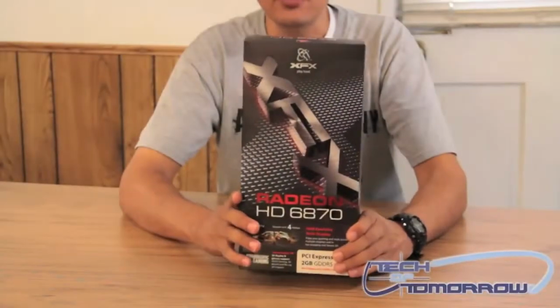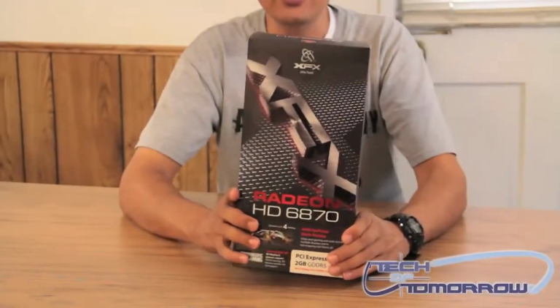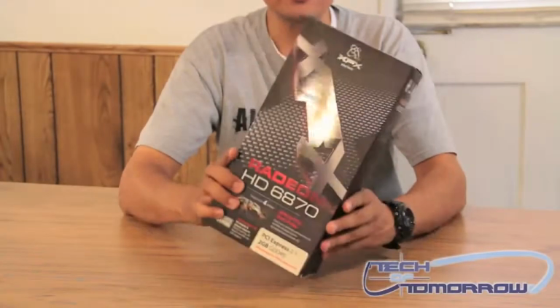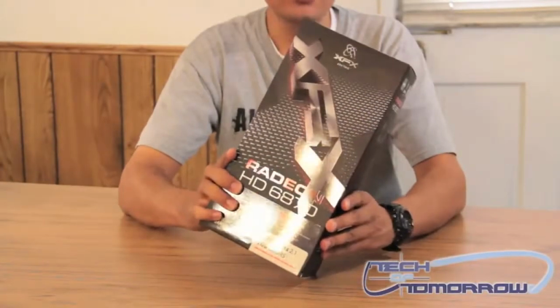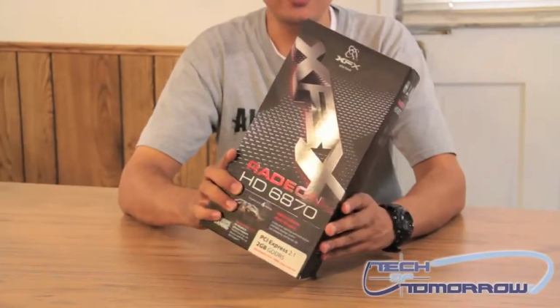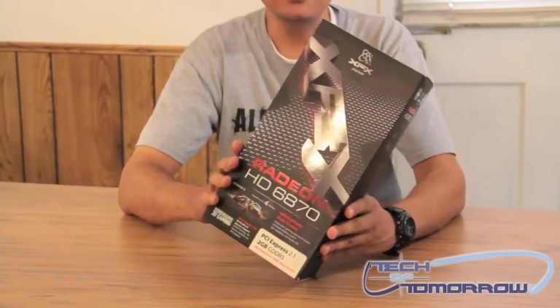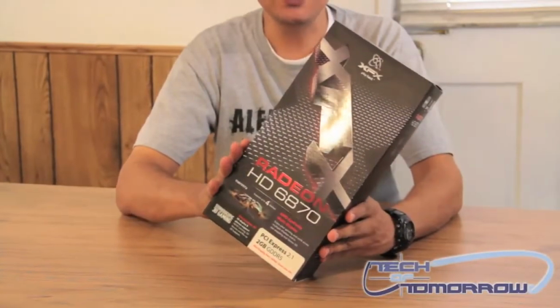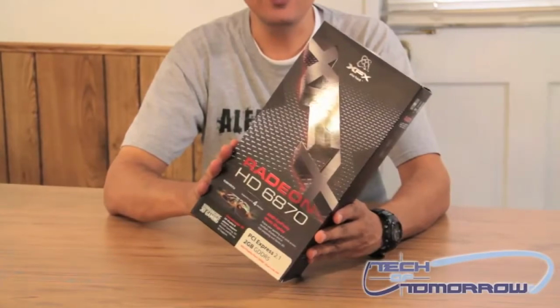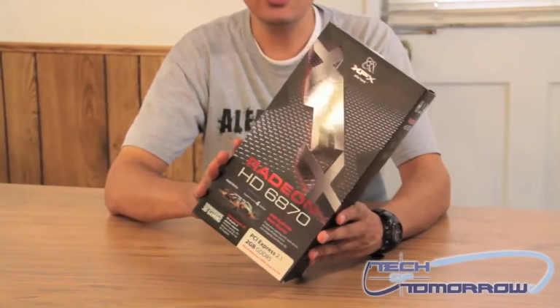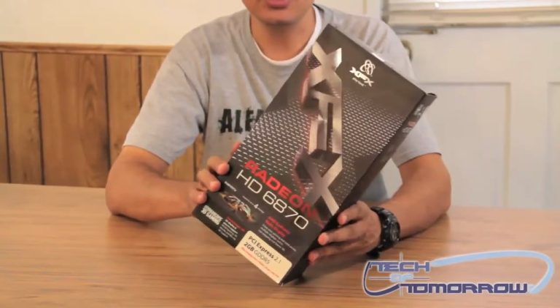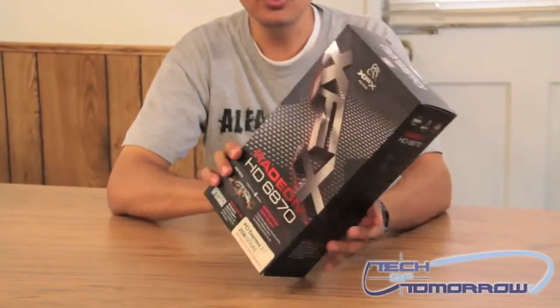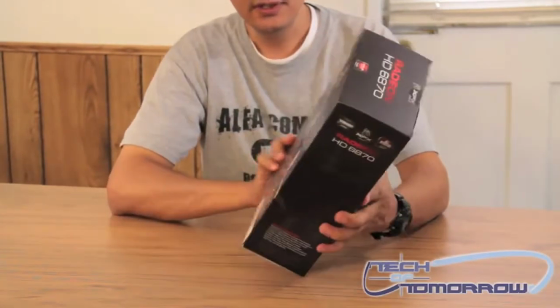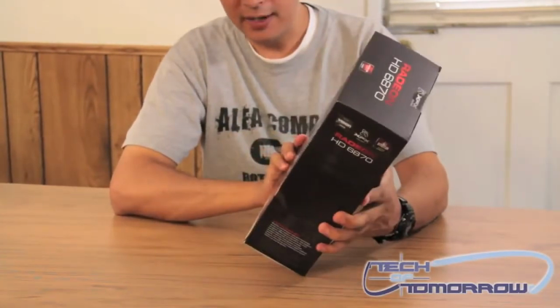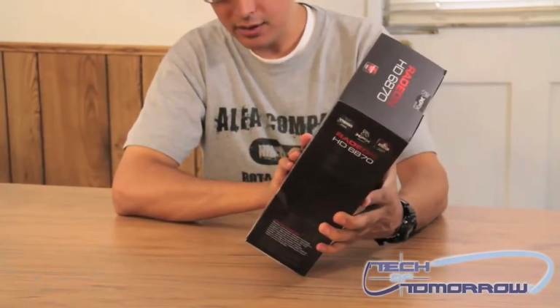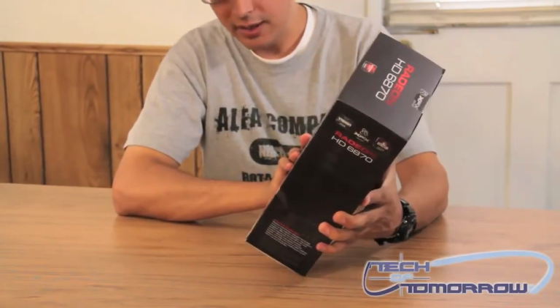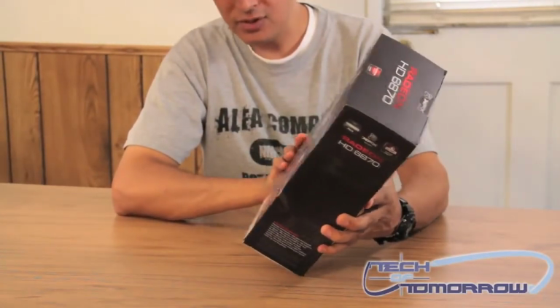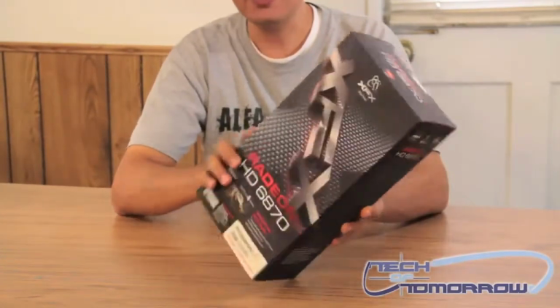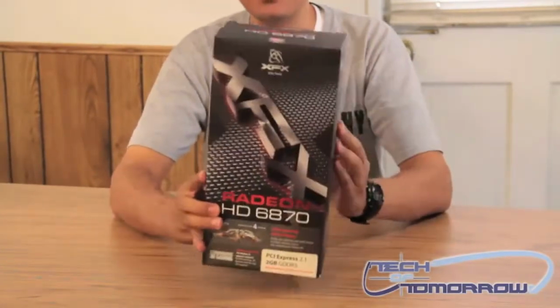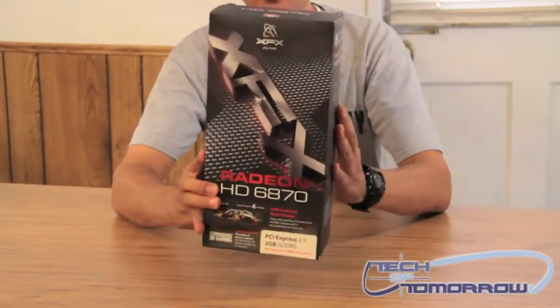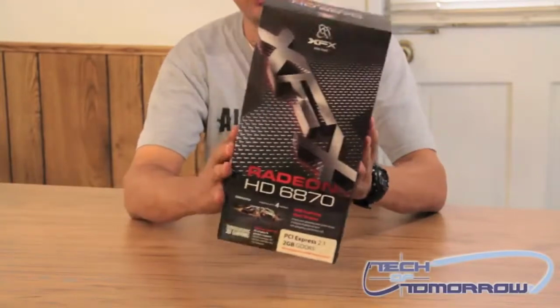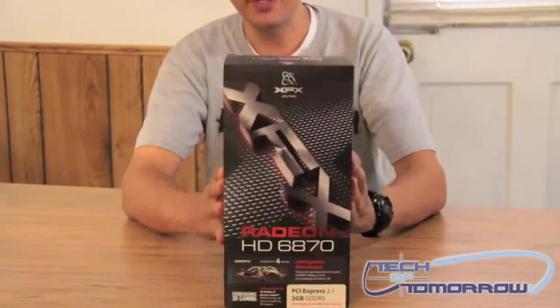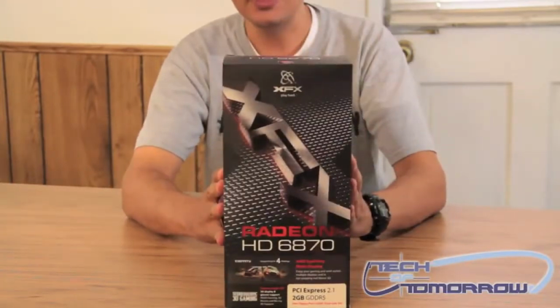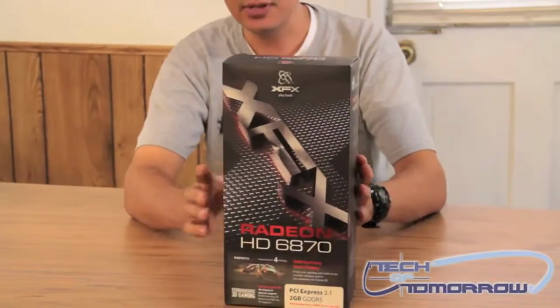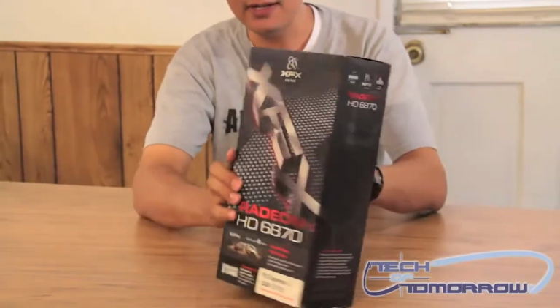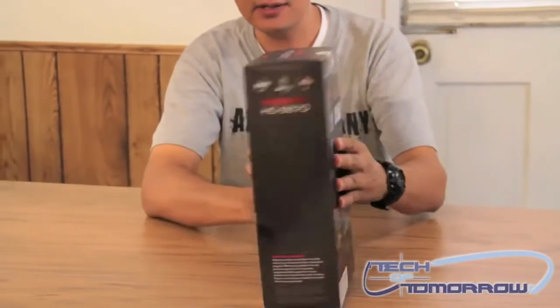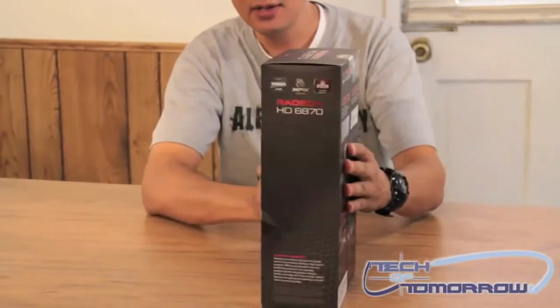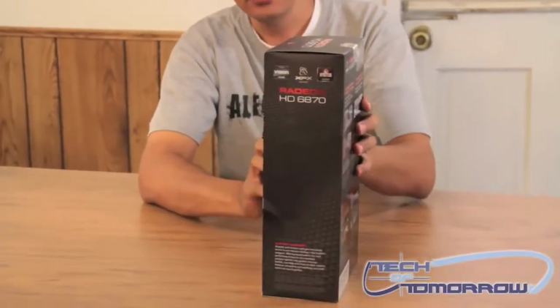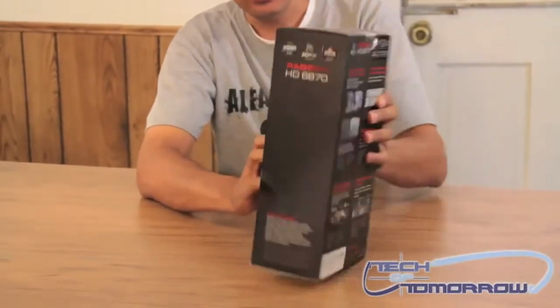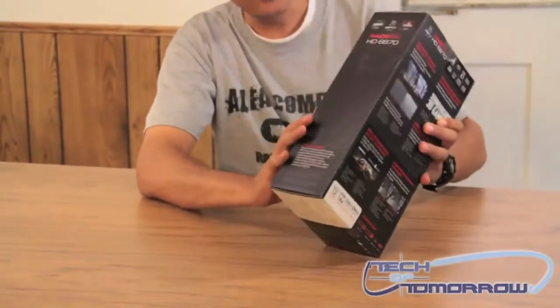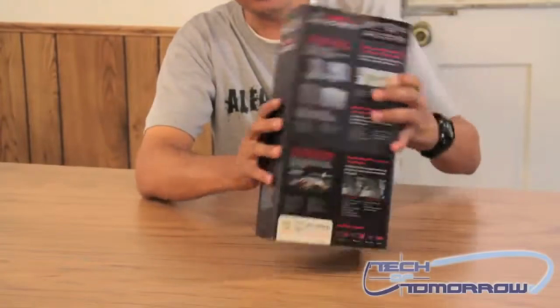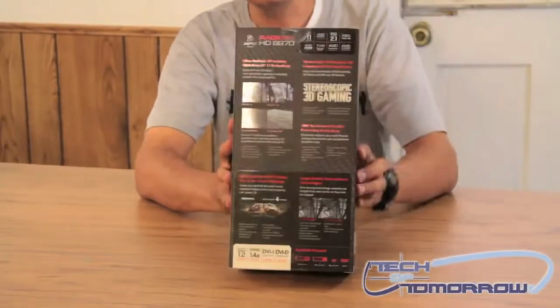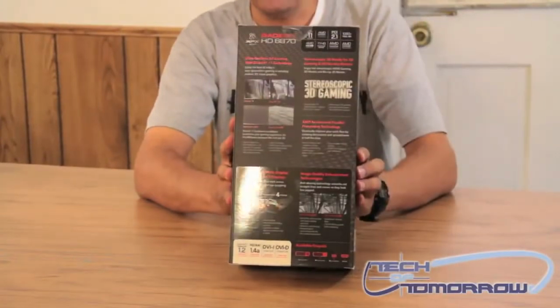Here we have the new XFX Radeon HD 6870 video card. This is a 2GB card and features PCI Express 2.1. And as you can see, it comes in a really nice box with lots of information on the sides and on the back.